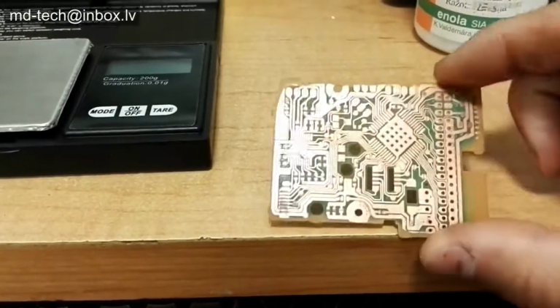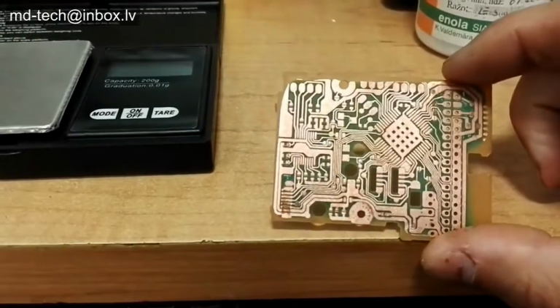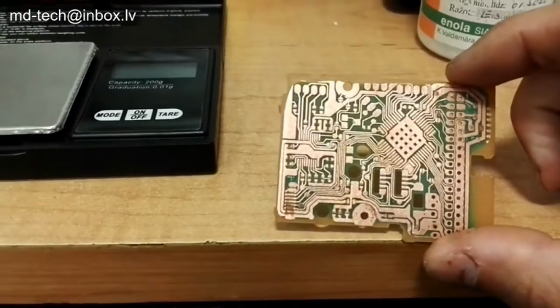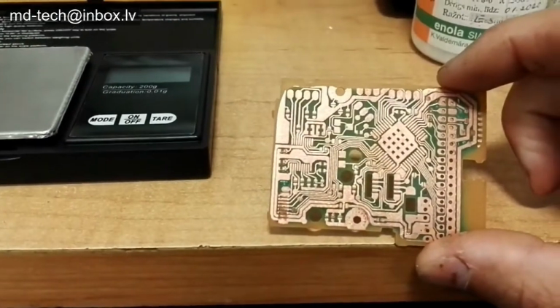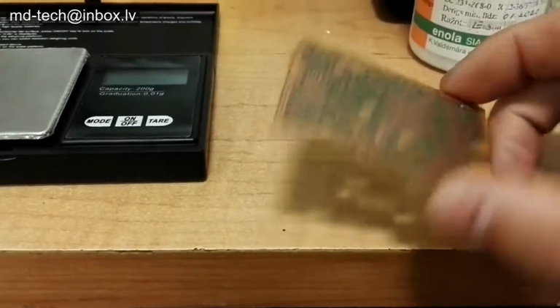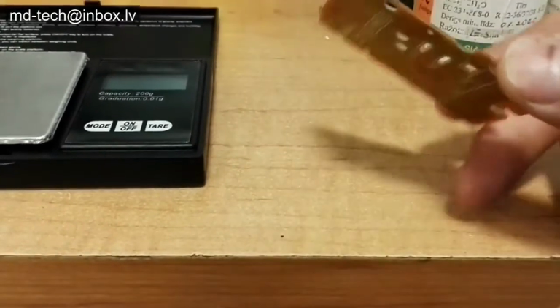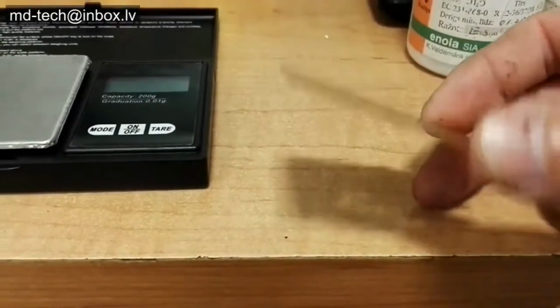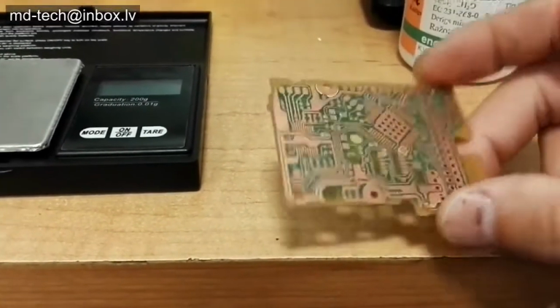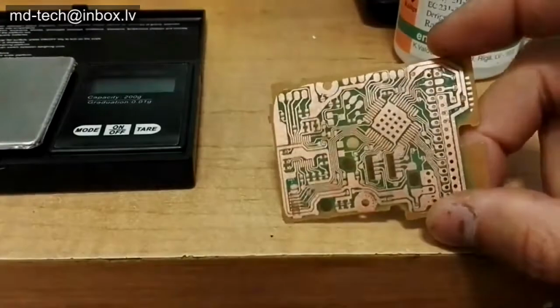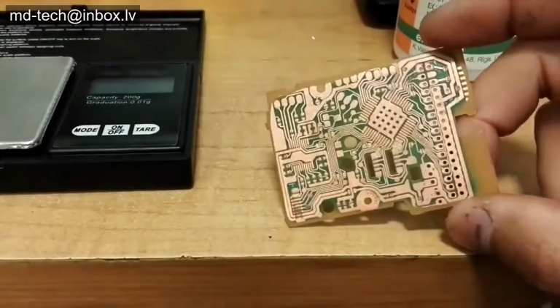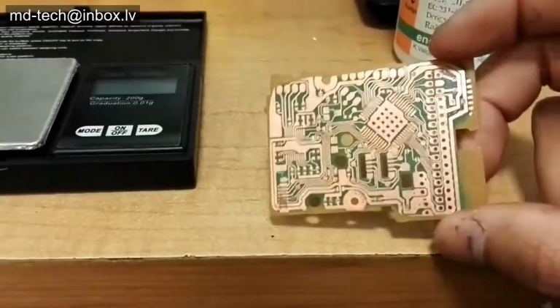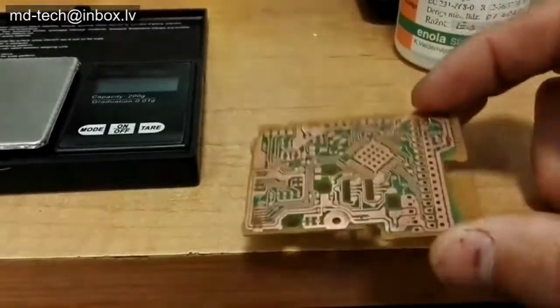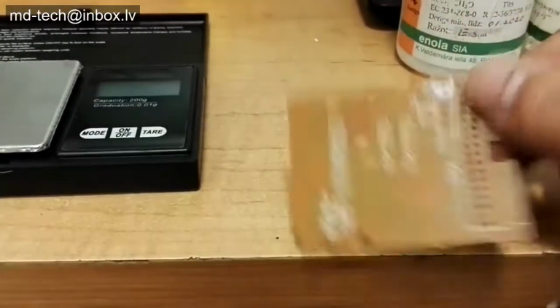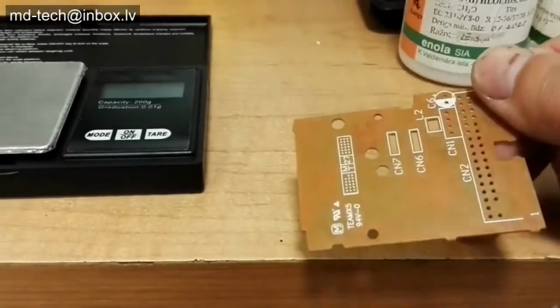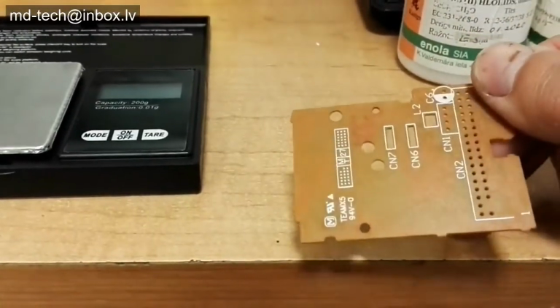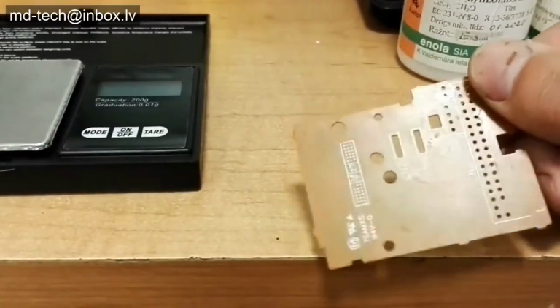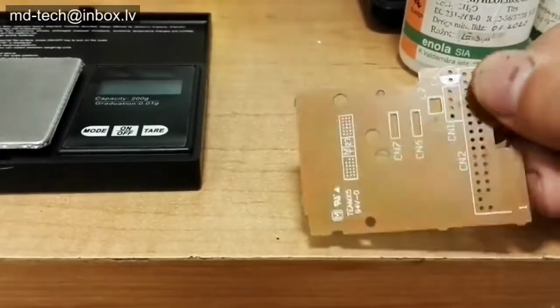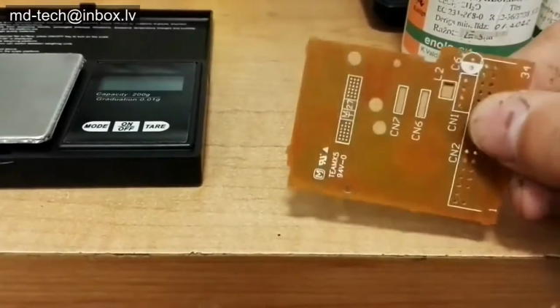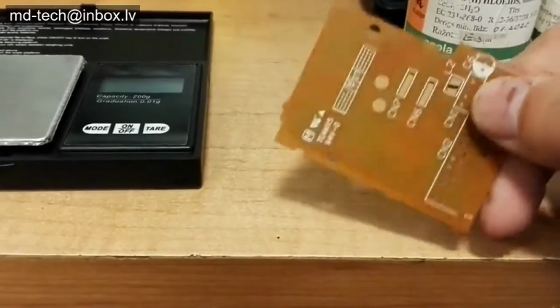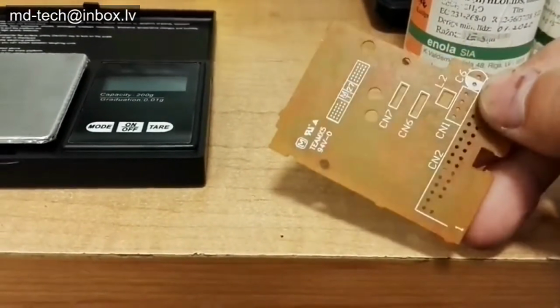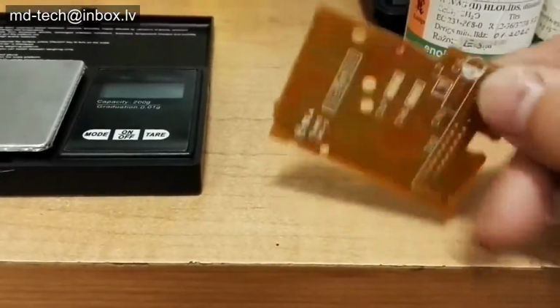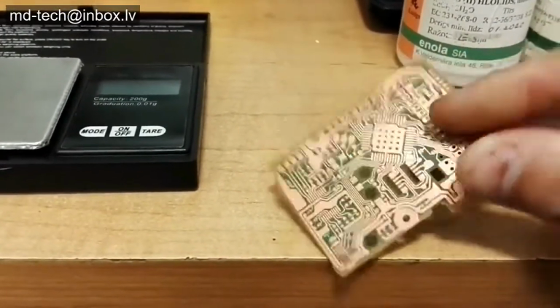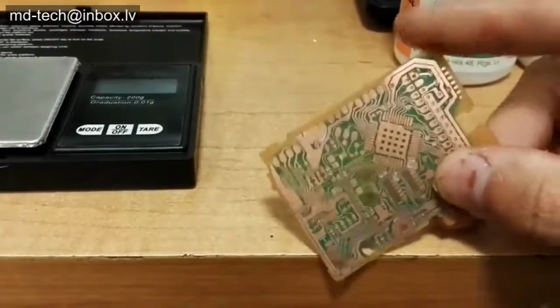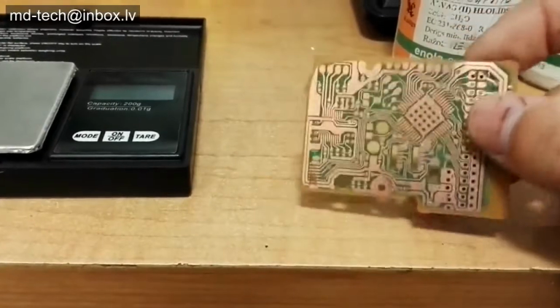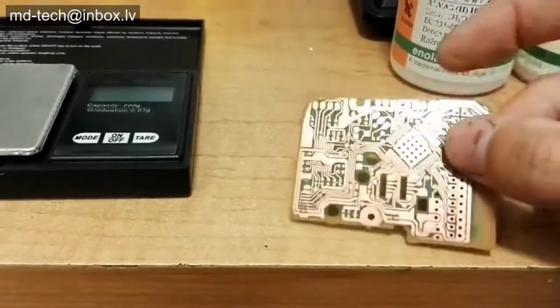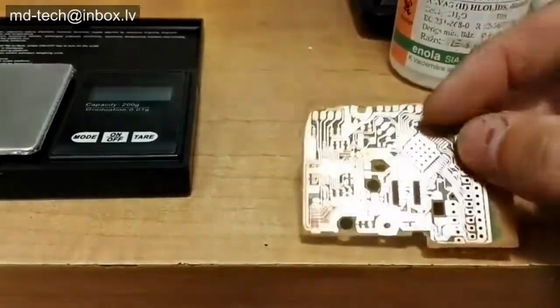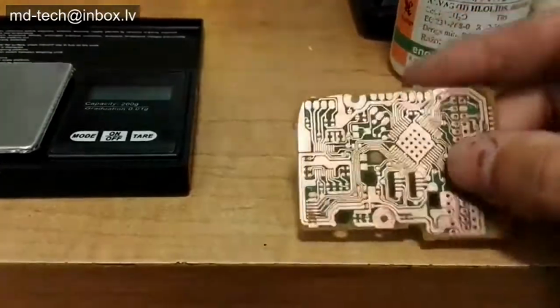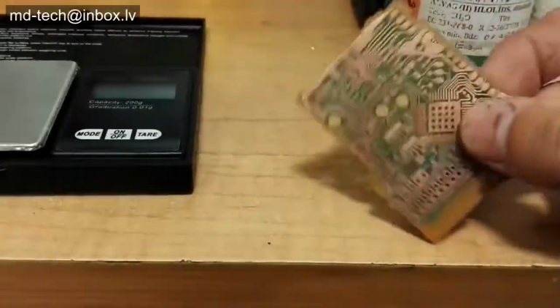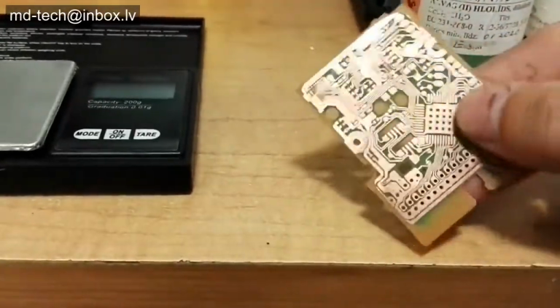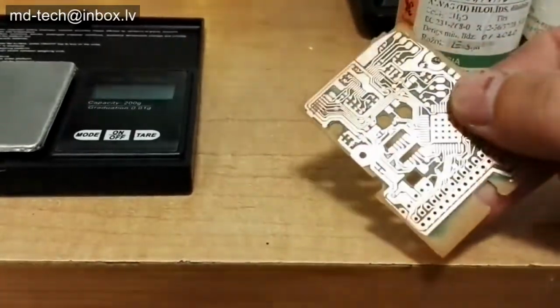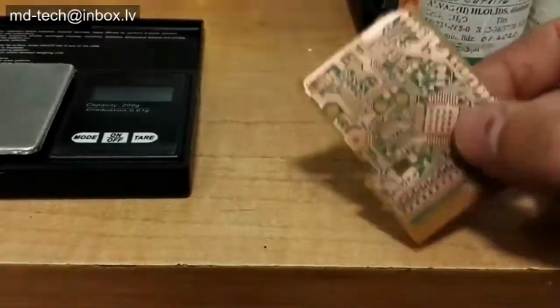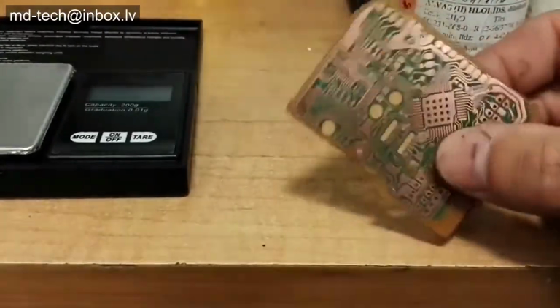Today I show how to plate tin on copper metal. This method is called immersion plating. I clean this board with sandpaper and acetone.